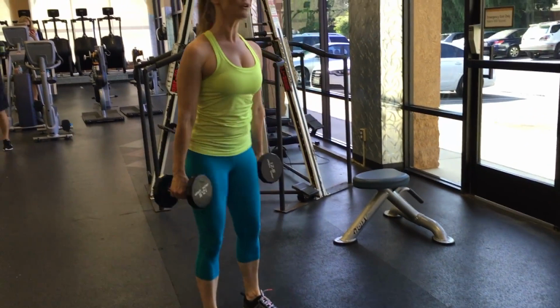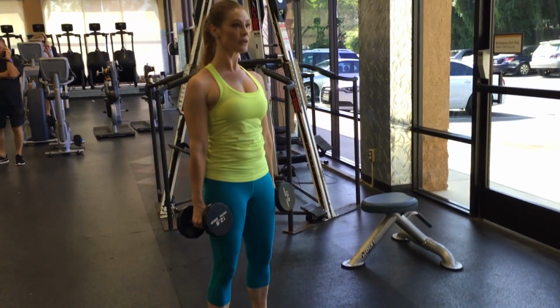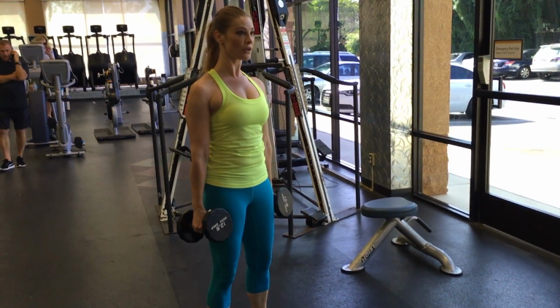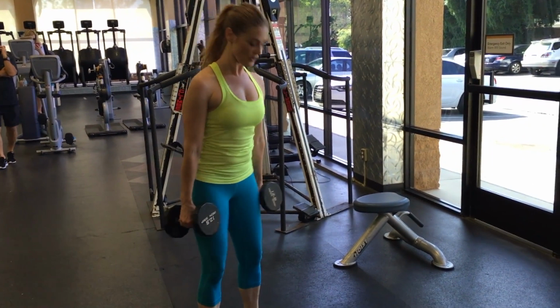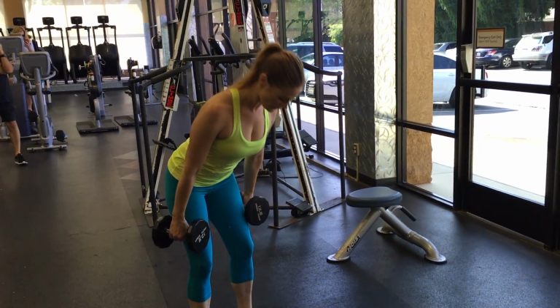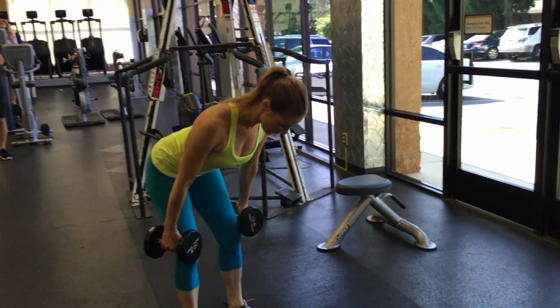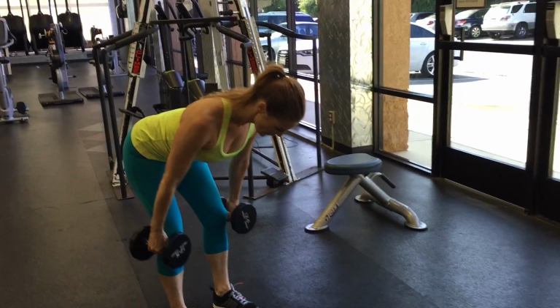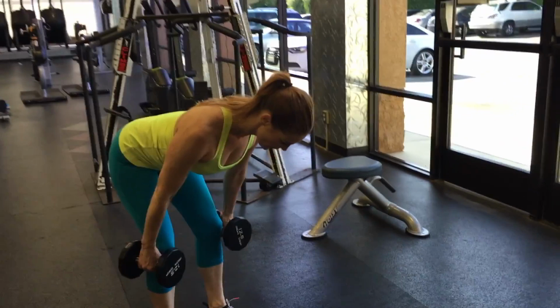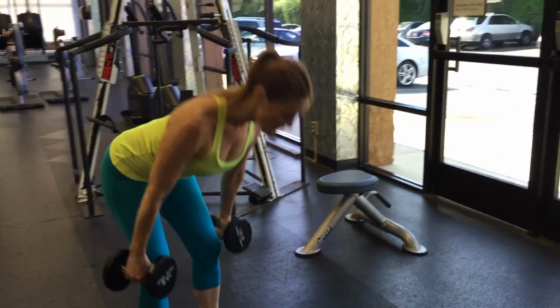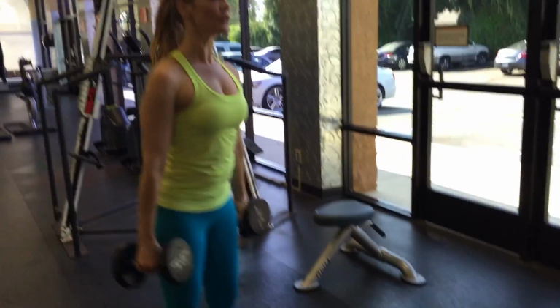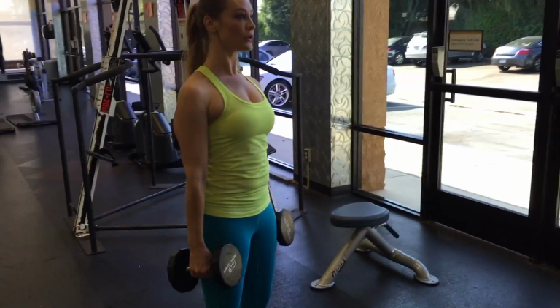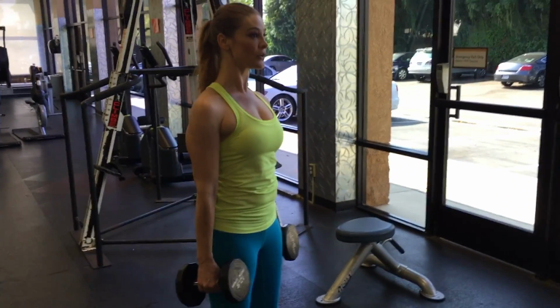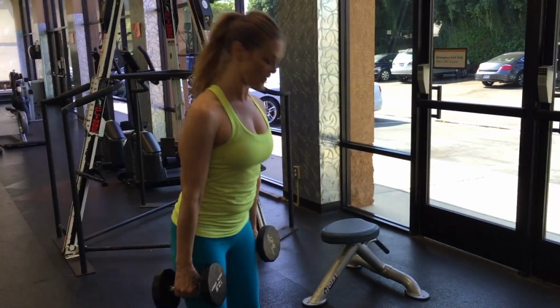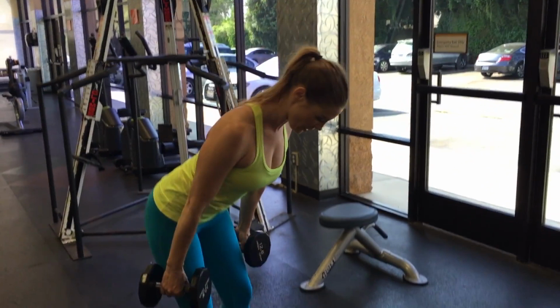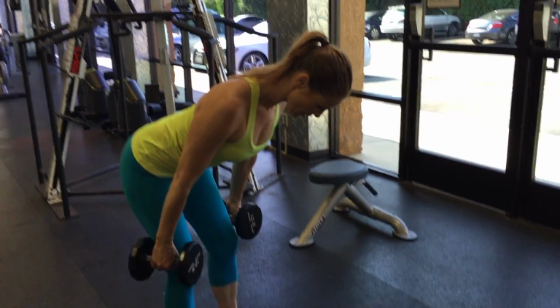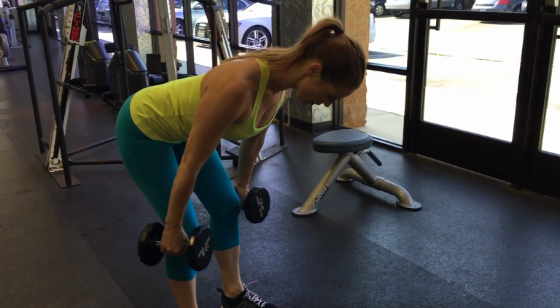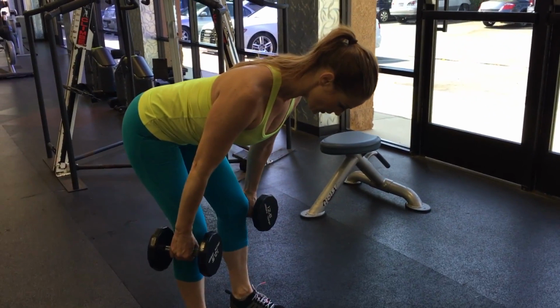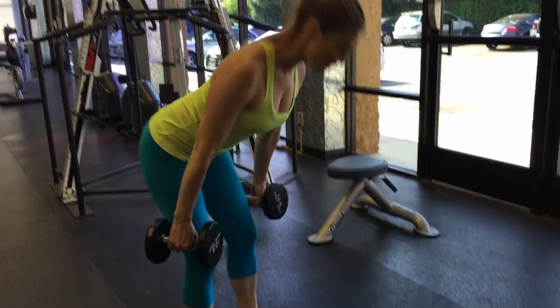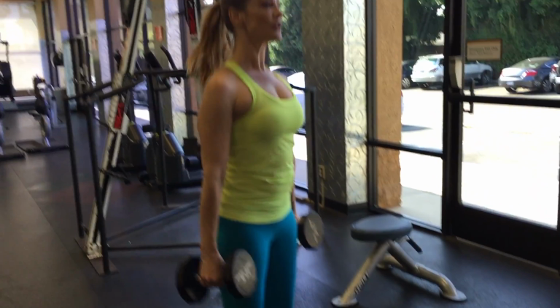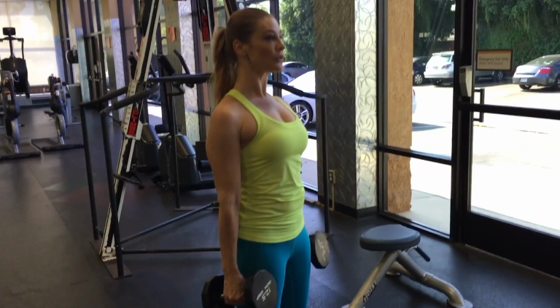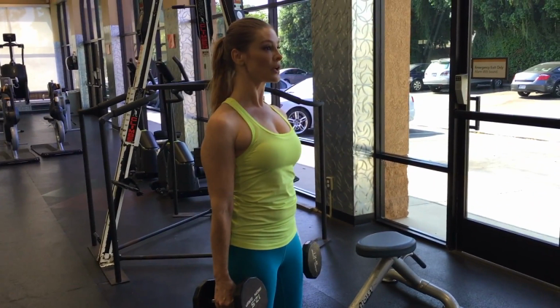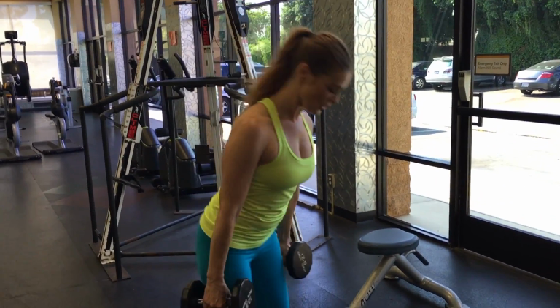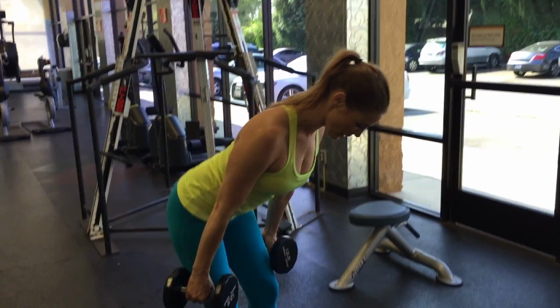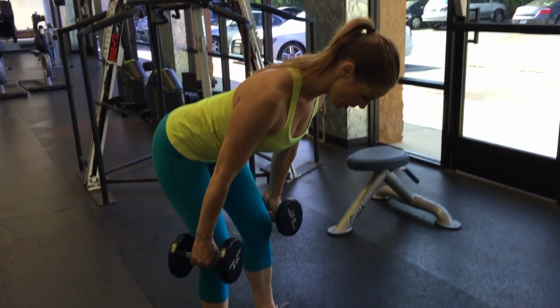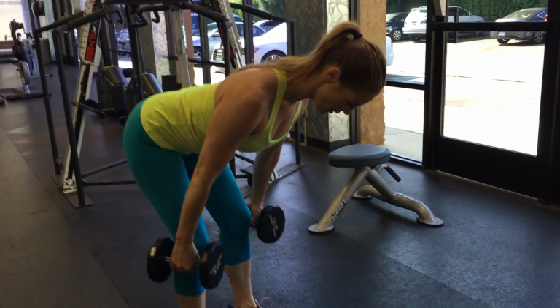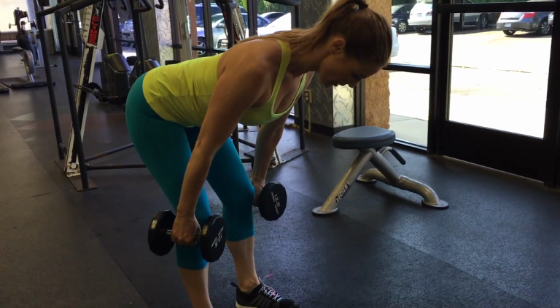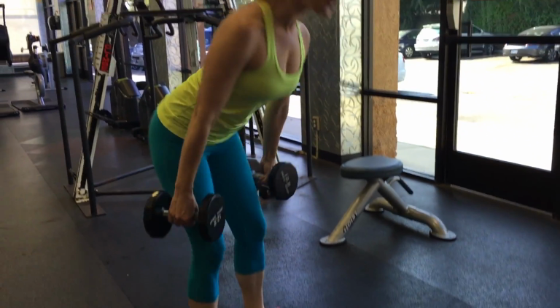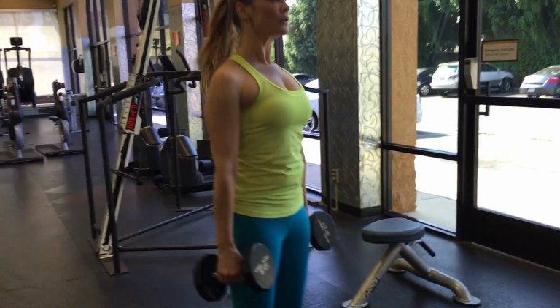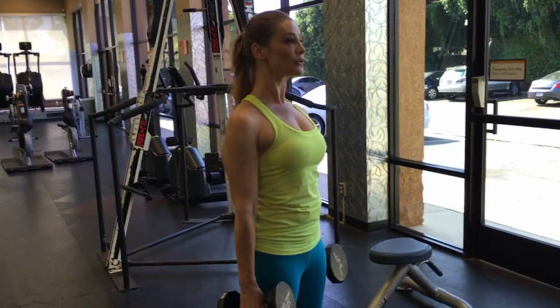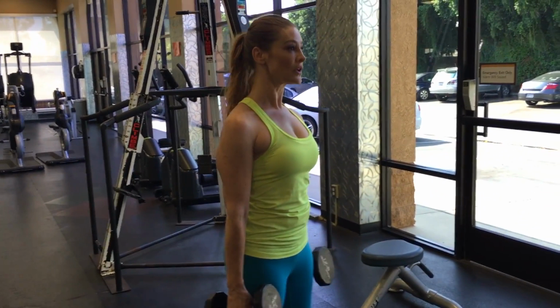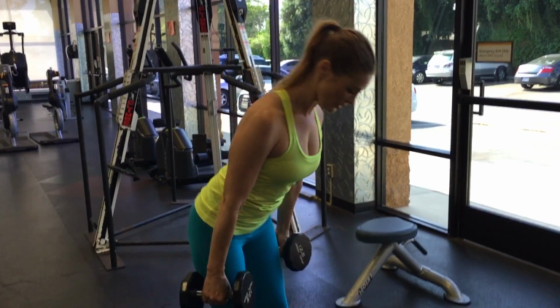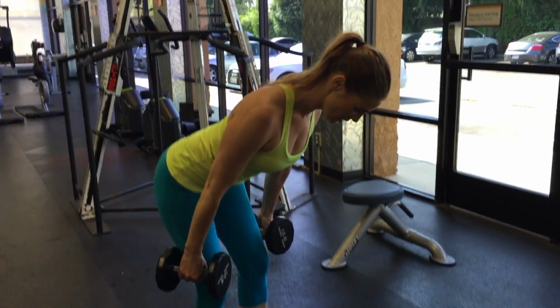Think of this move as a hip hinge. Your hips are getting pulled backwards so that you bend over. The dumbbells slide down the outside of your legs to your knees or just below. From the bottom, drive into your heels, squeeze your butt, and stand up.